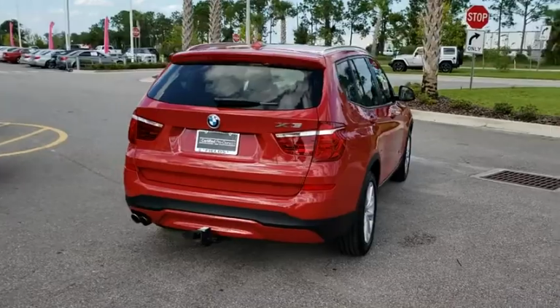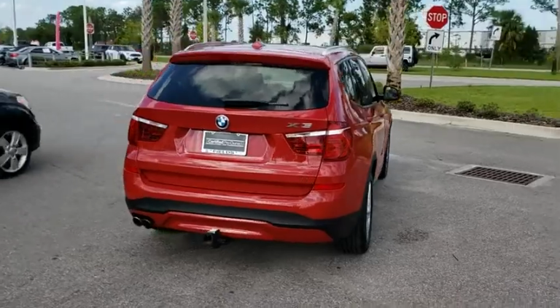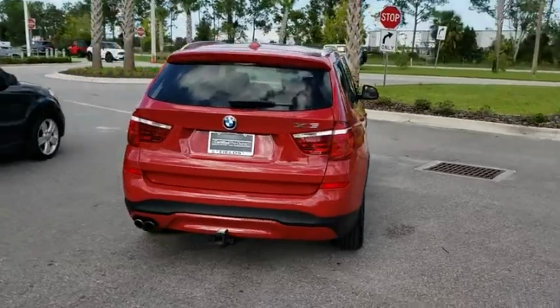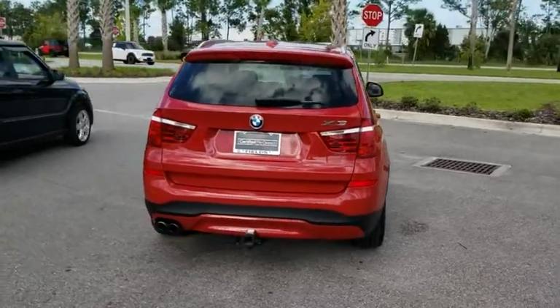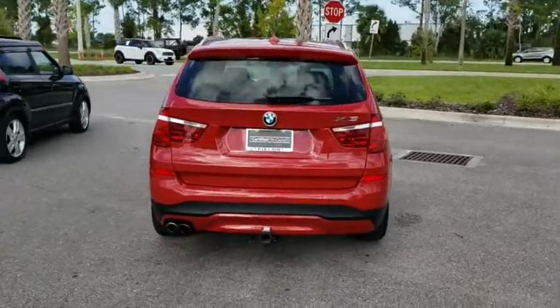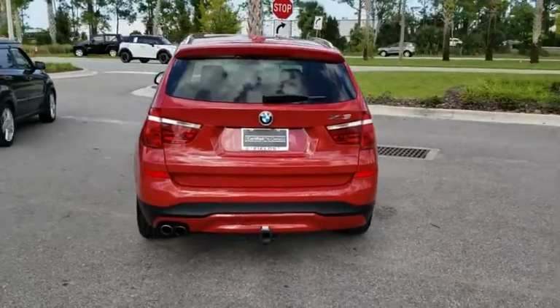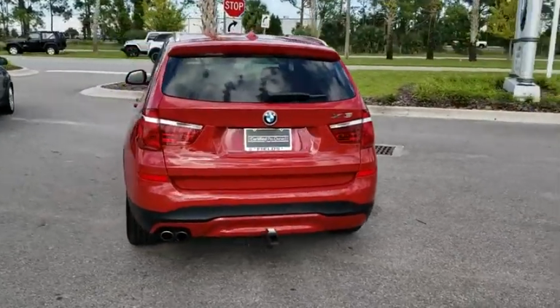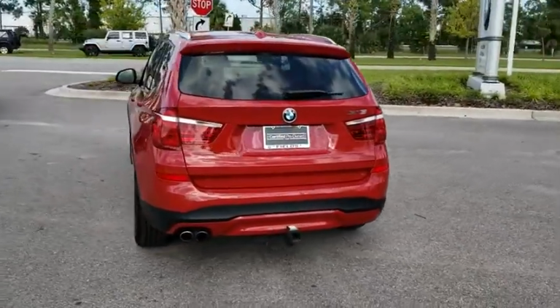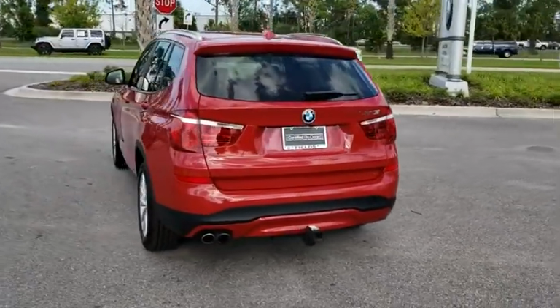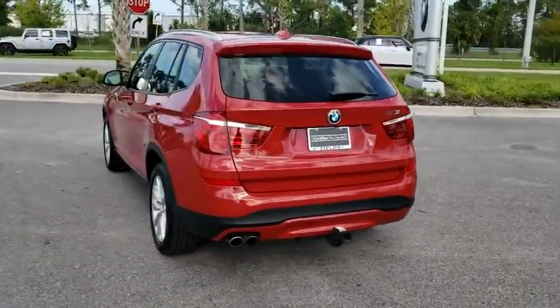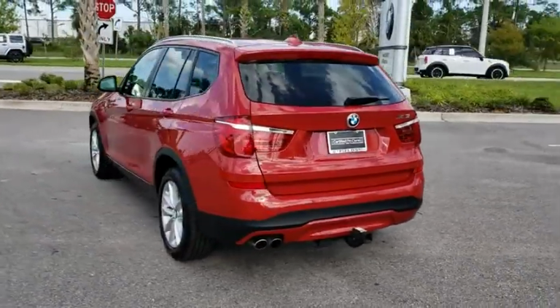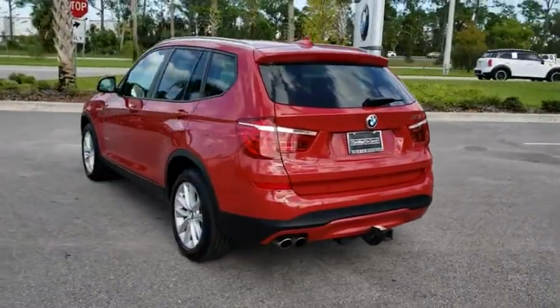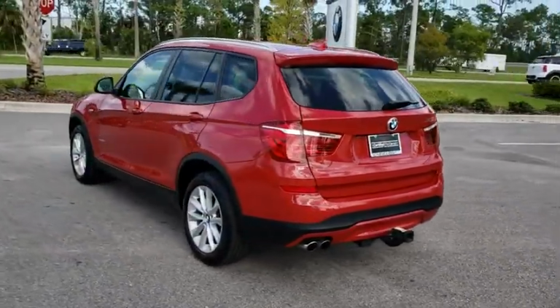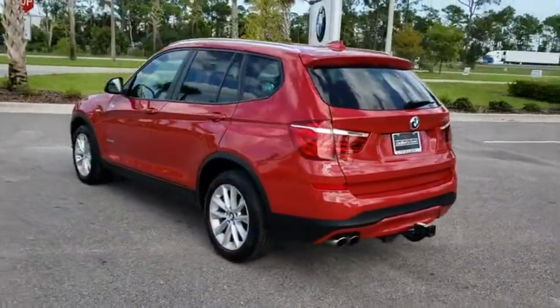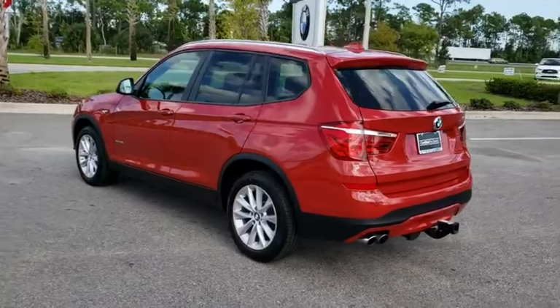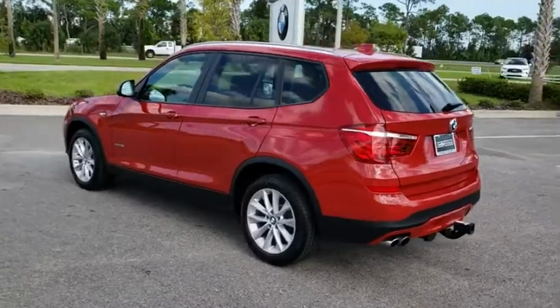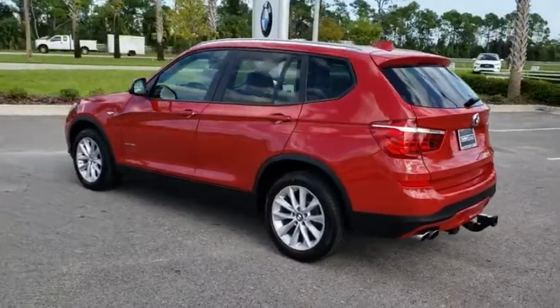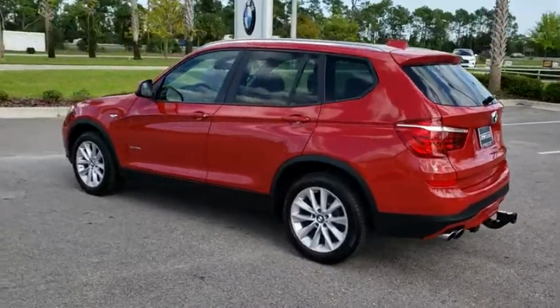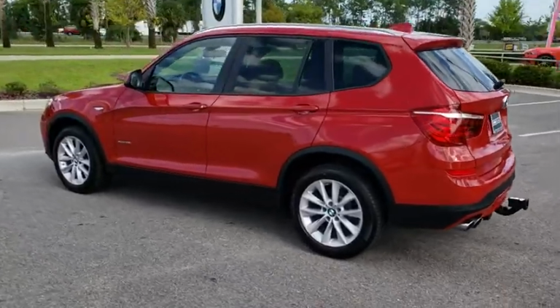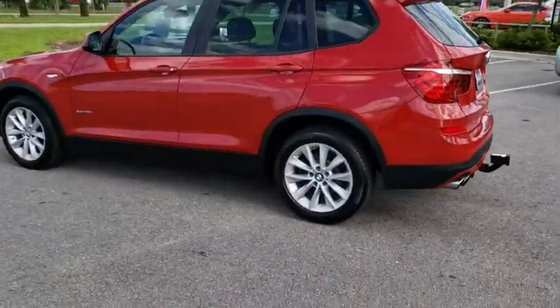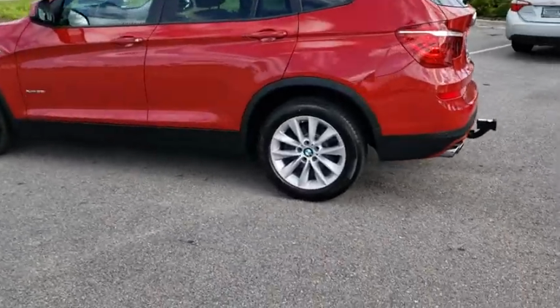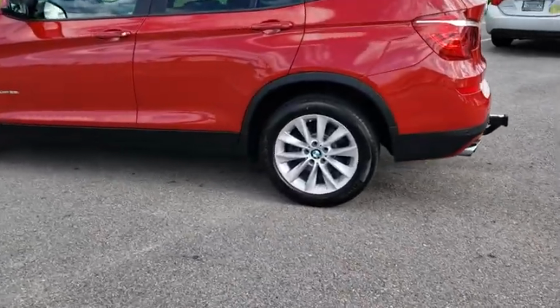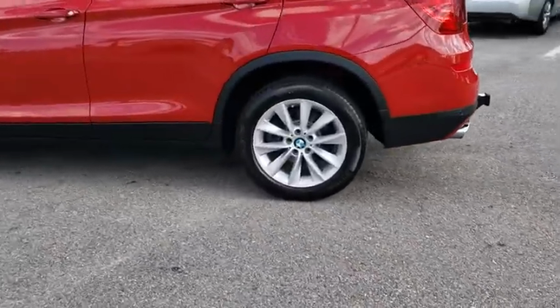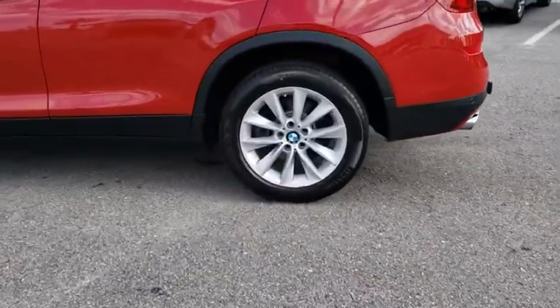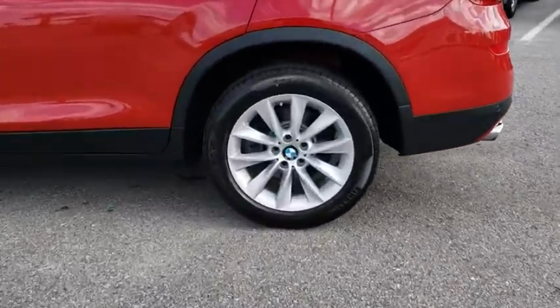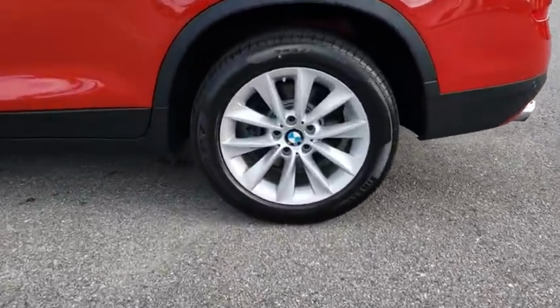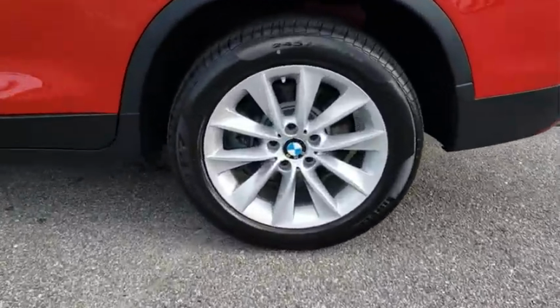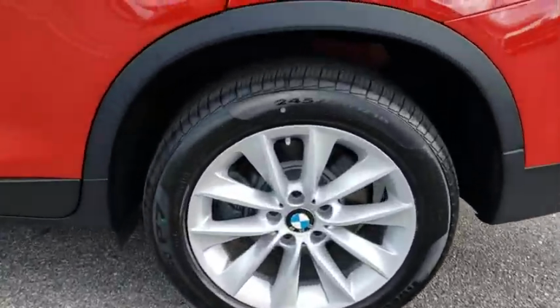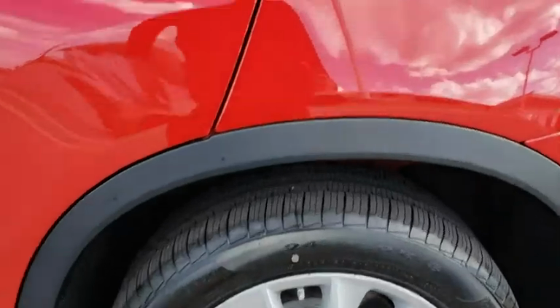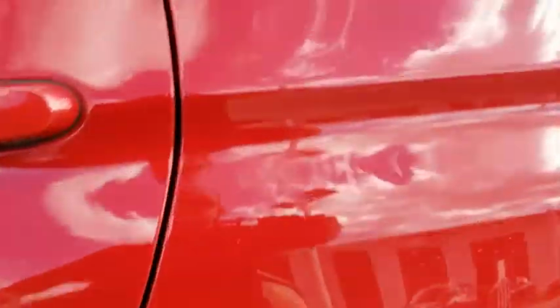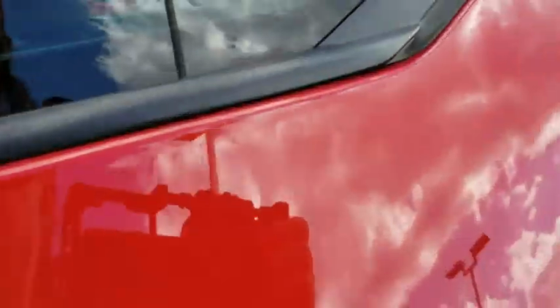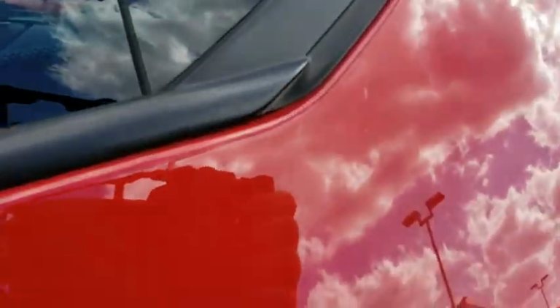Traction control, keyless entry, steering wheel audio controls, power liftgate, all-wheel drive, anti-lock braking system, power passenger seat, stability control, leather-wrapped steering wheel, Bluetooth.